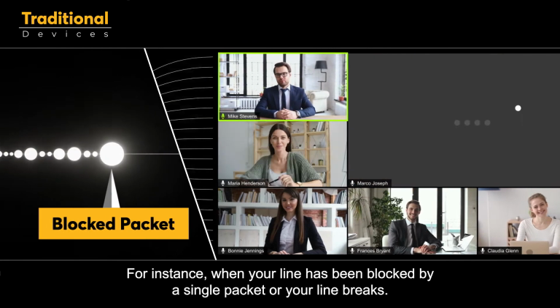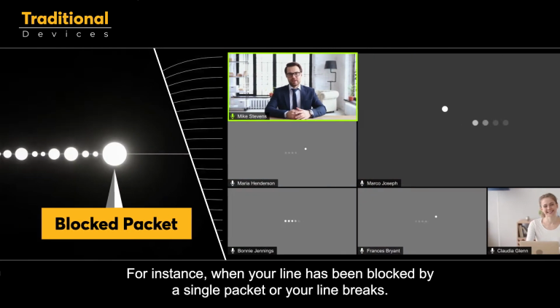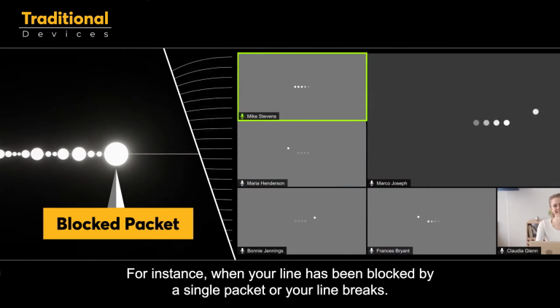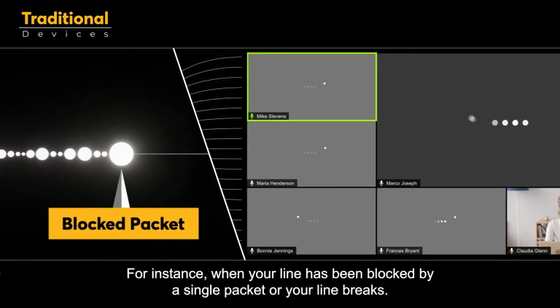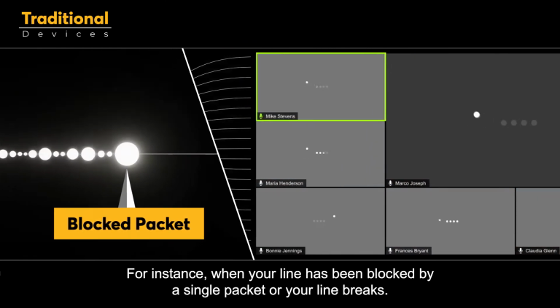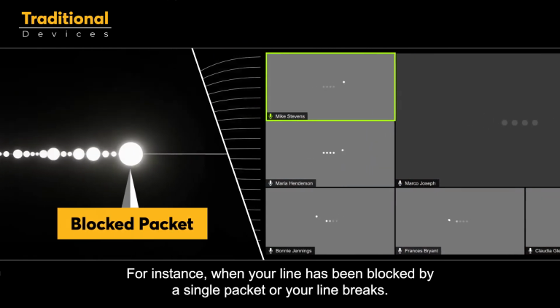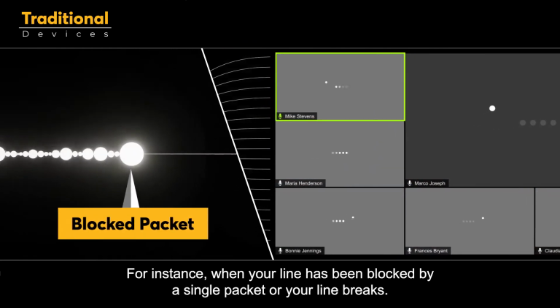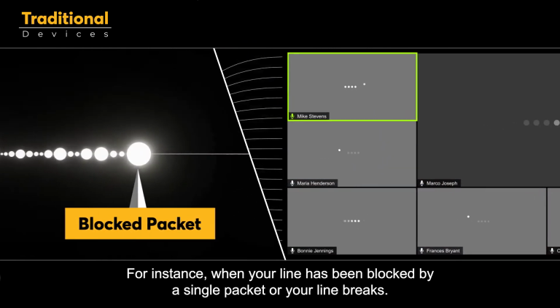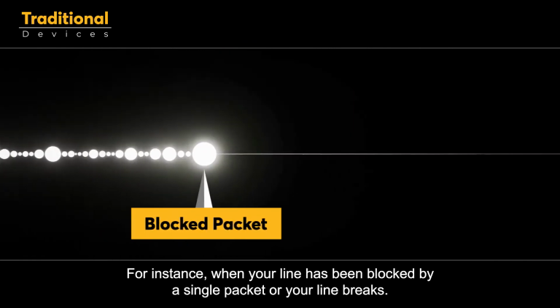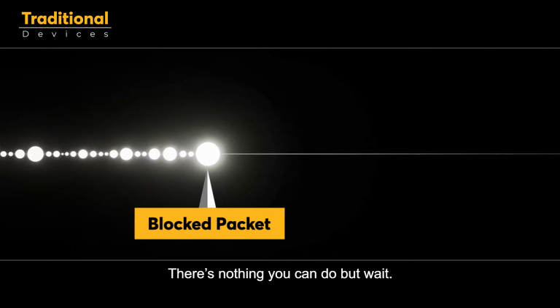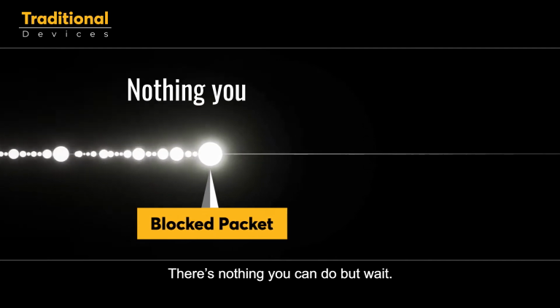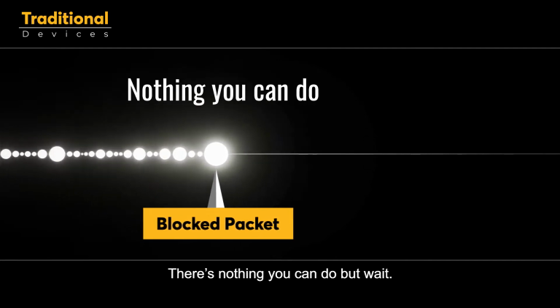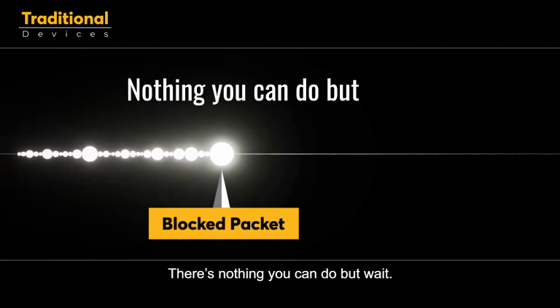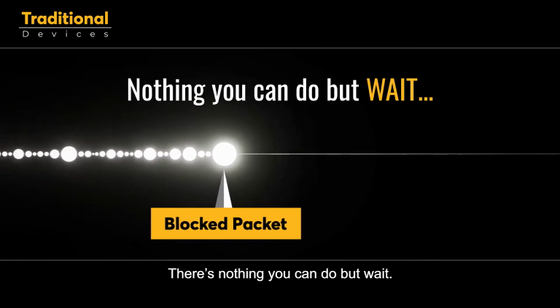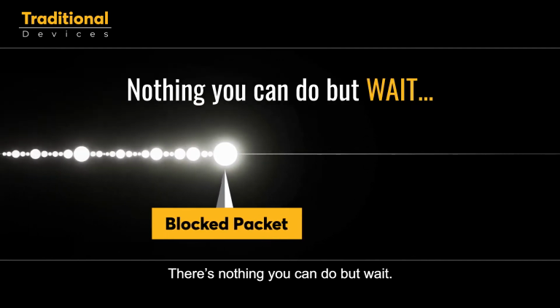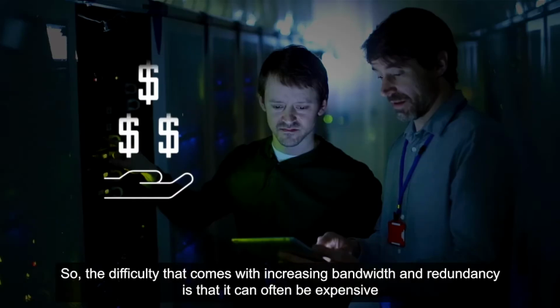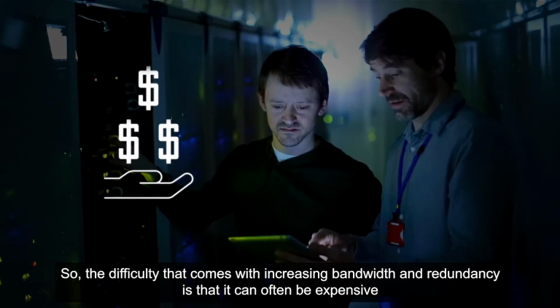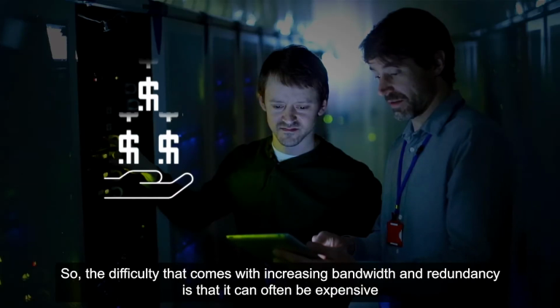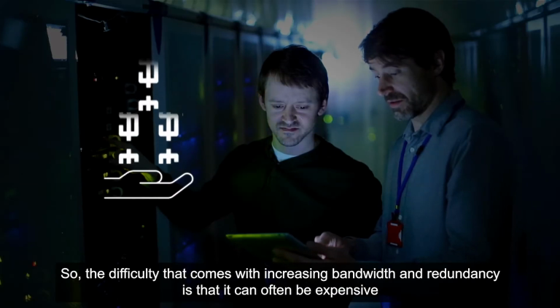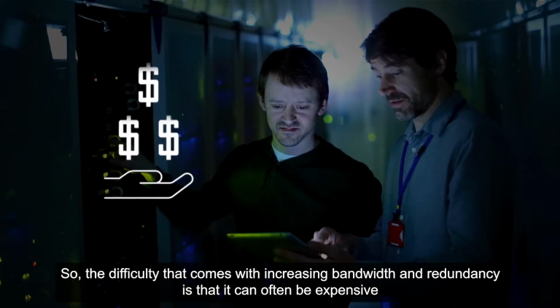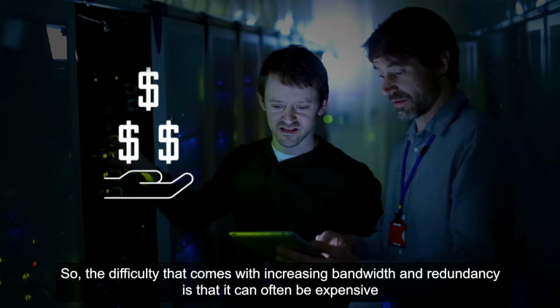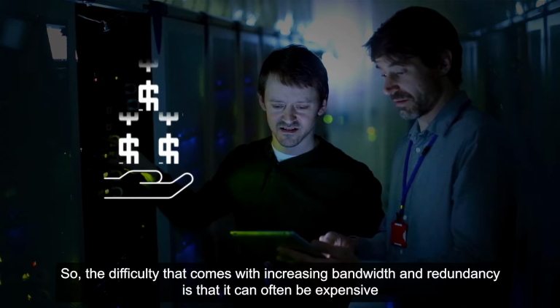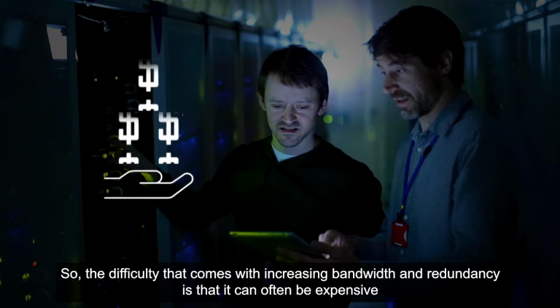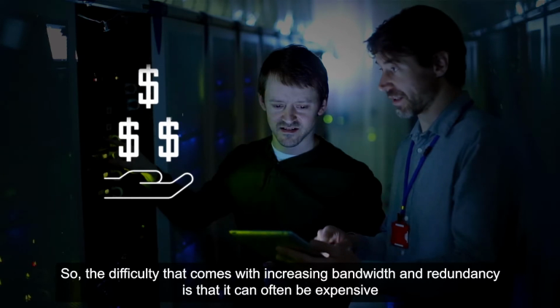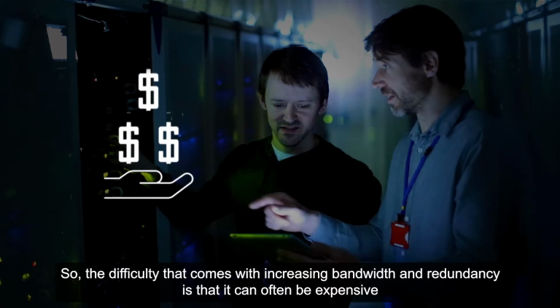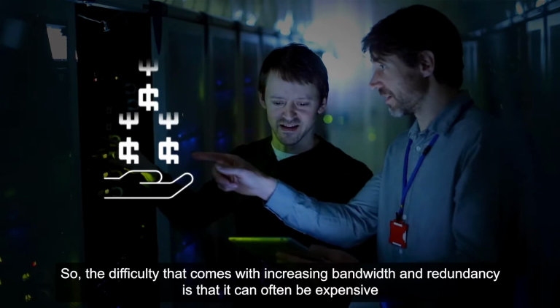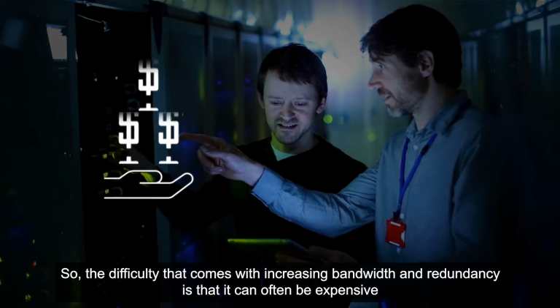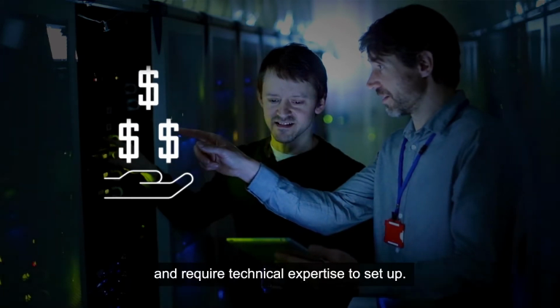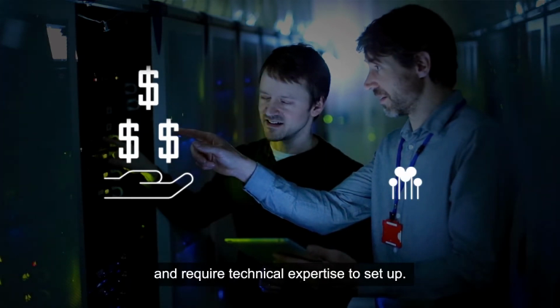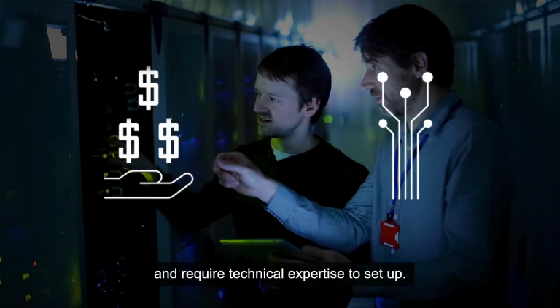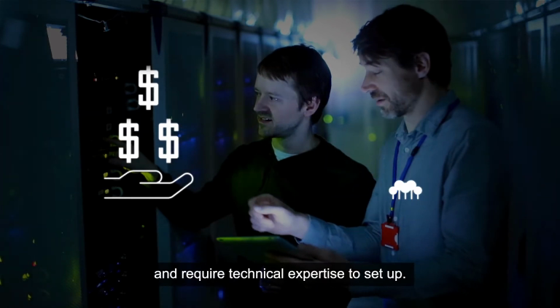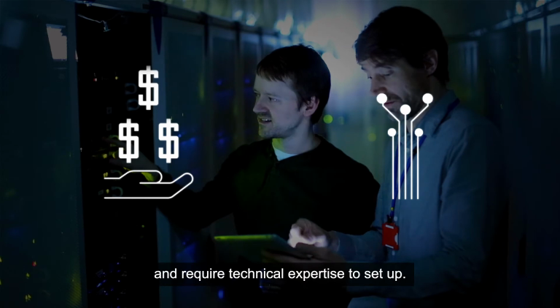For instance, when your line has been blocked by a single packet or your line breaks, there's nothing you can do but wait. The difficulty that comes with increasing bandwidth and redundancy is that it can often be expensive and require technical expertise to set up.